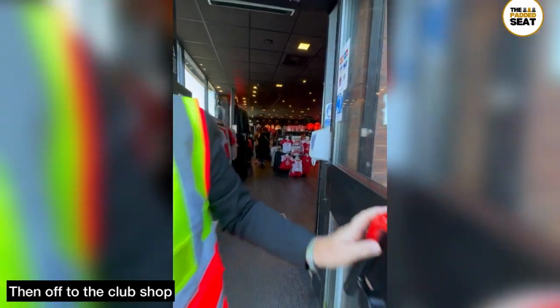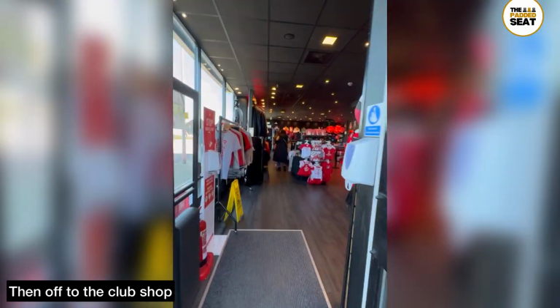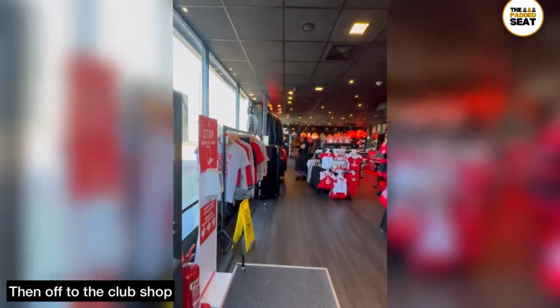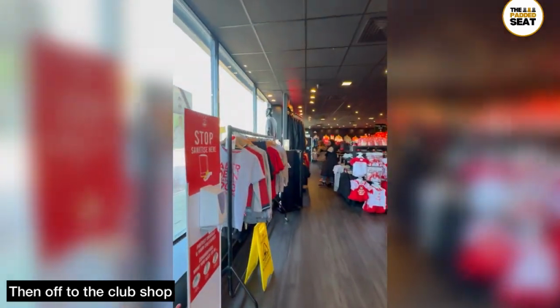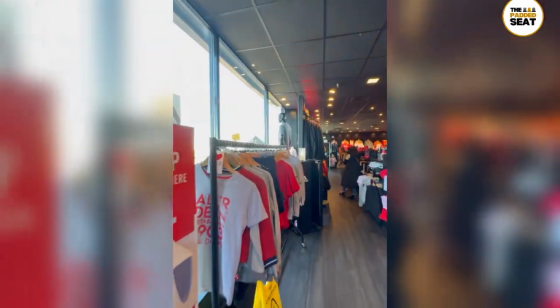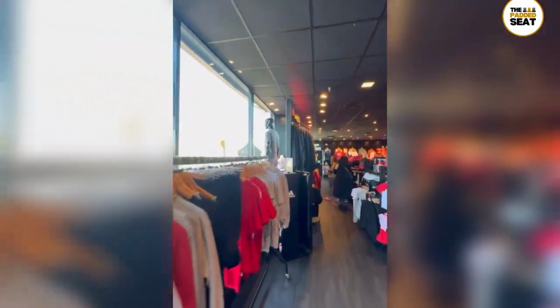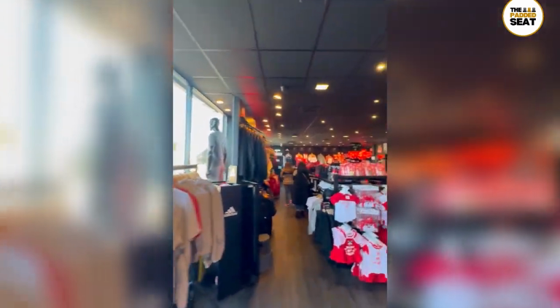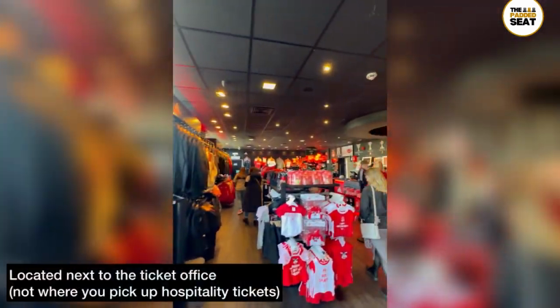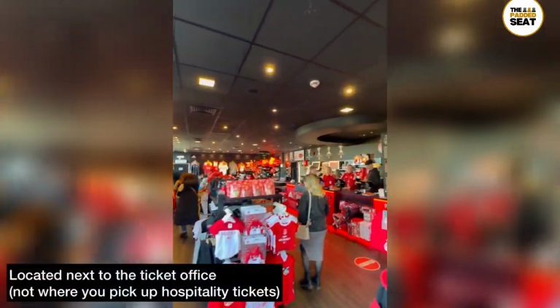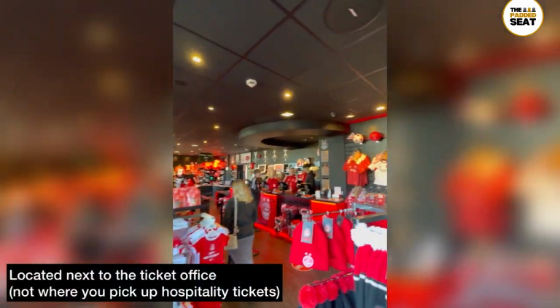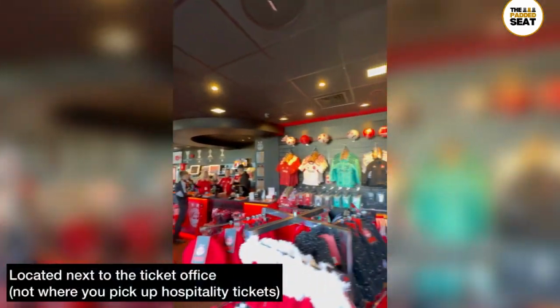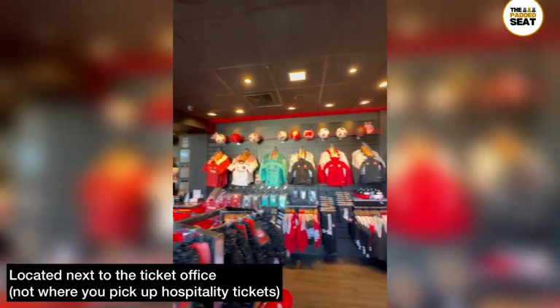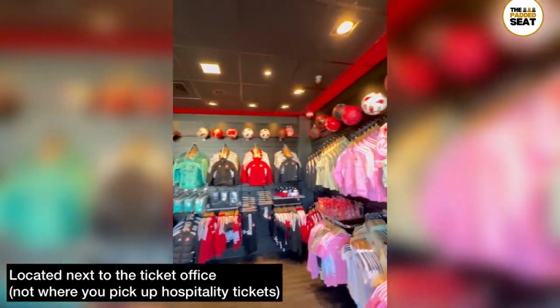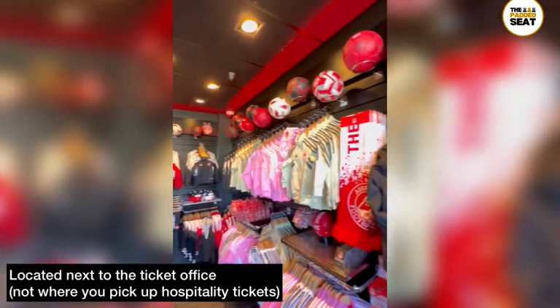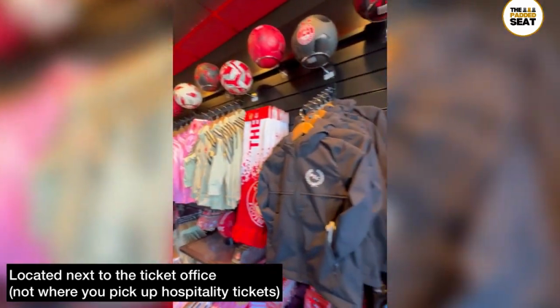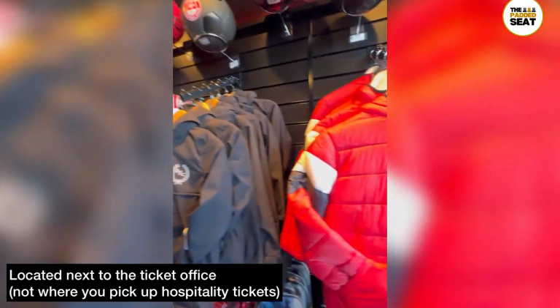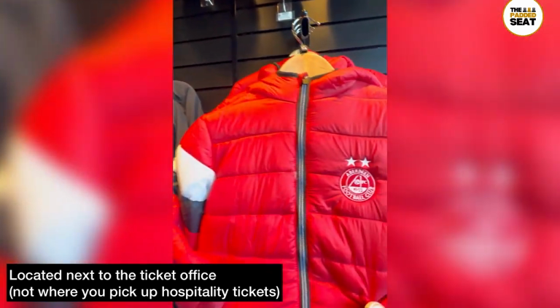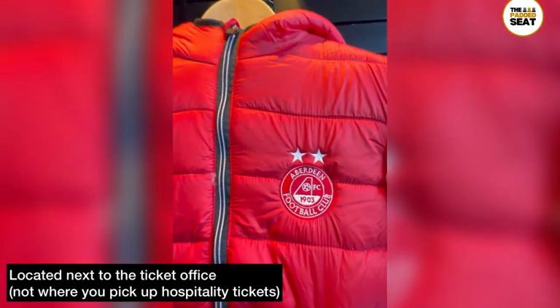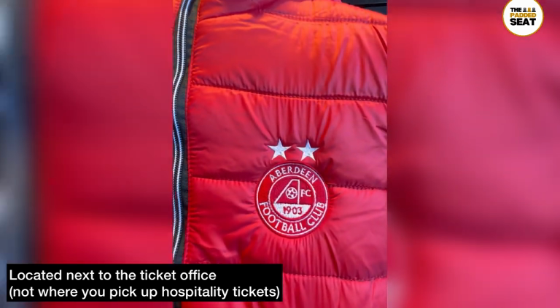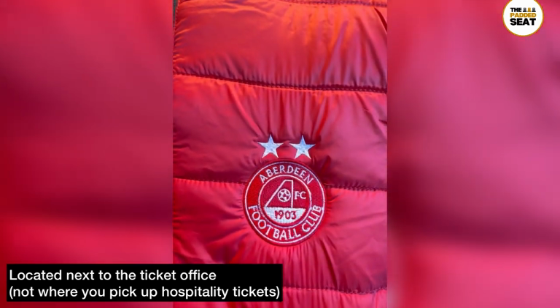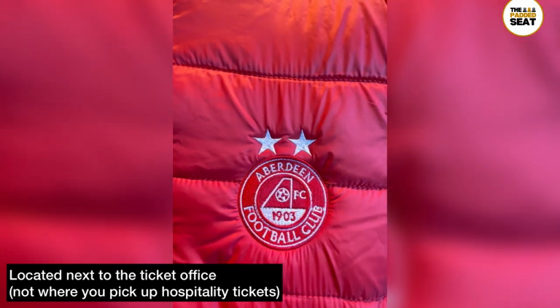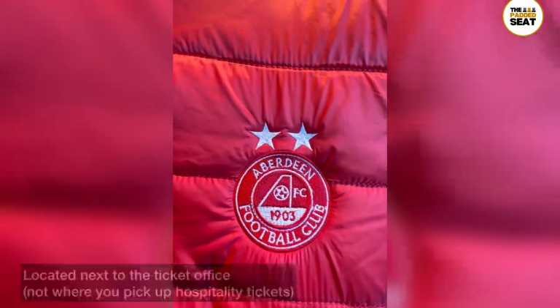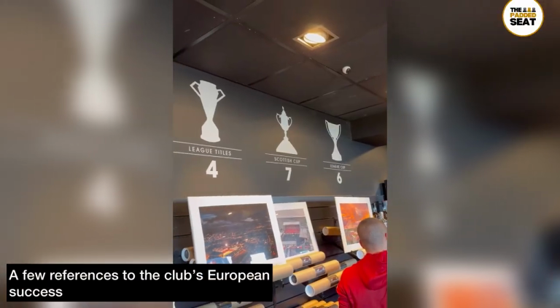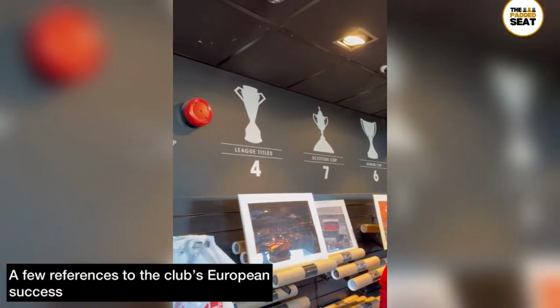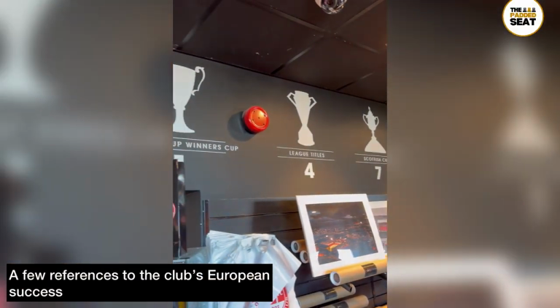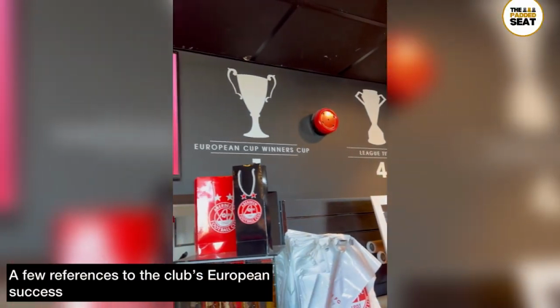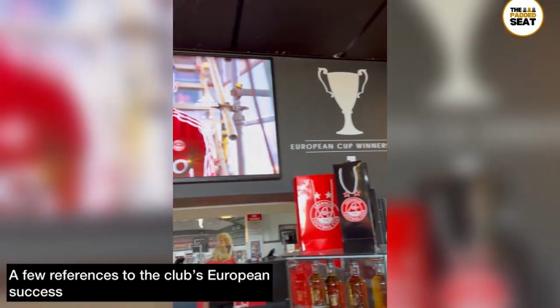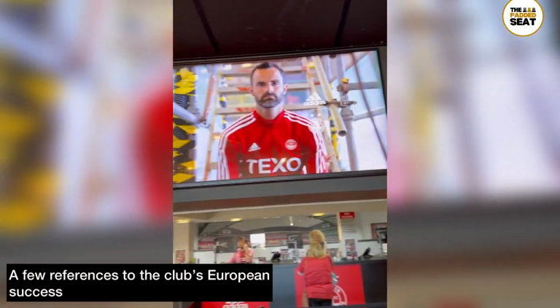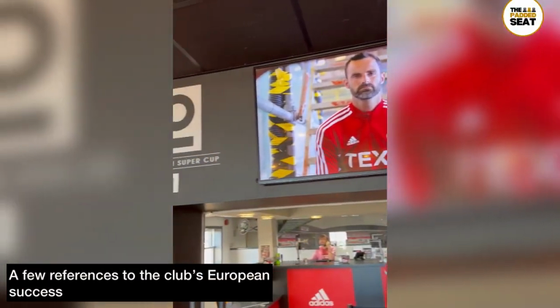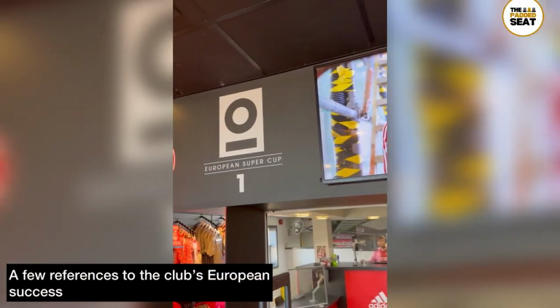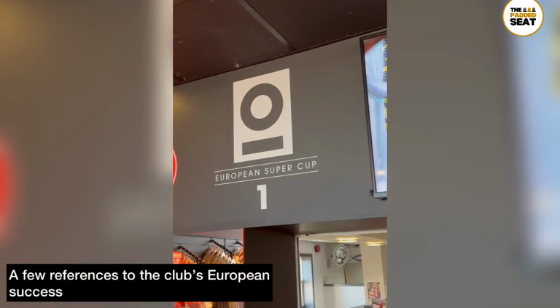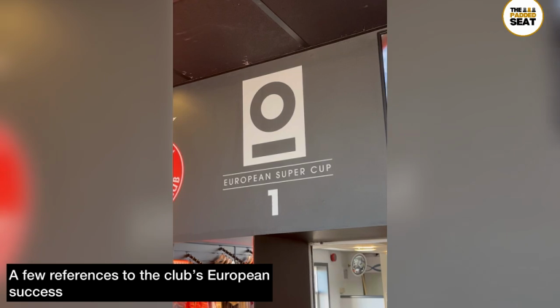We continued our wander around into the club shop to have a look at the merchandise on offer. For reference, the club shop is located right next to the ticket office, but if you are in hospitality you'll pick up your tickets from another place — more on that later. You will also find a few references to the club's European success.